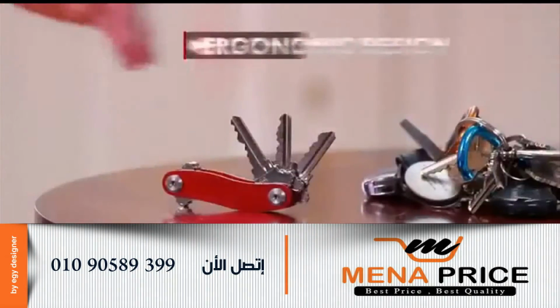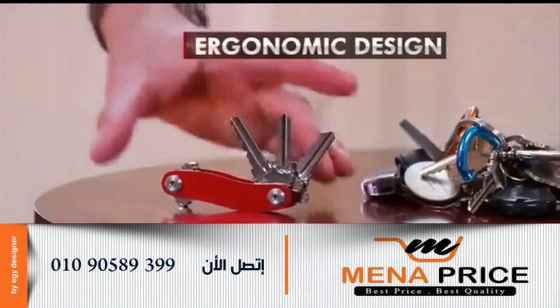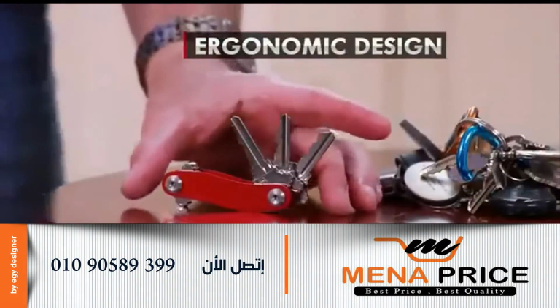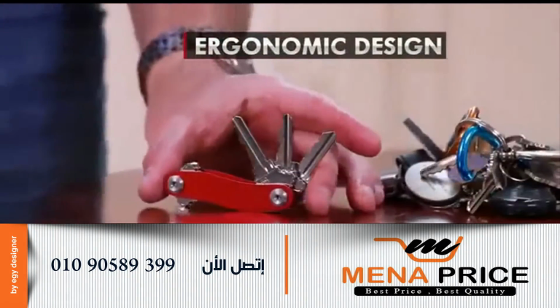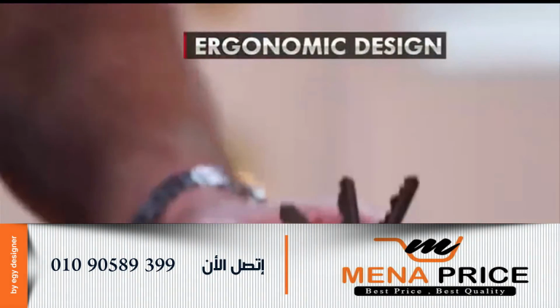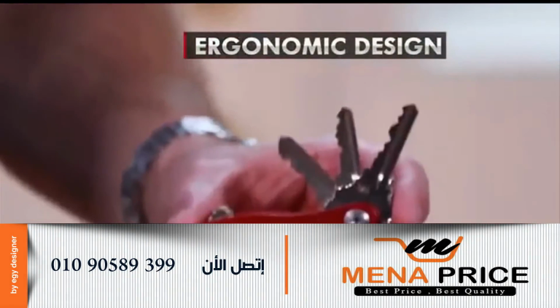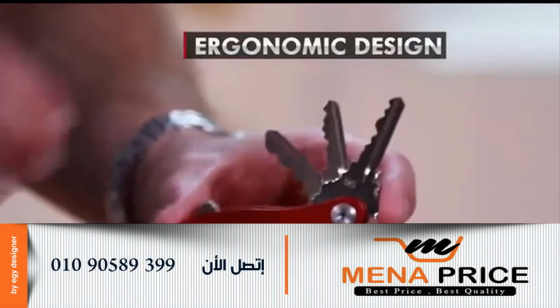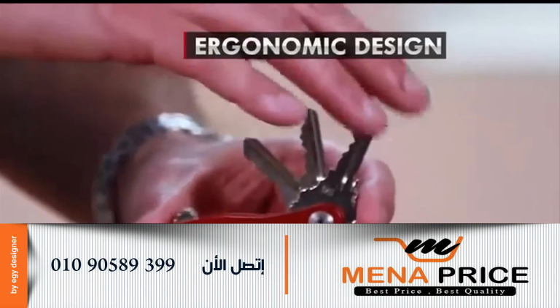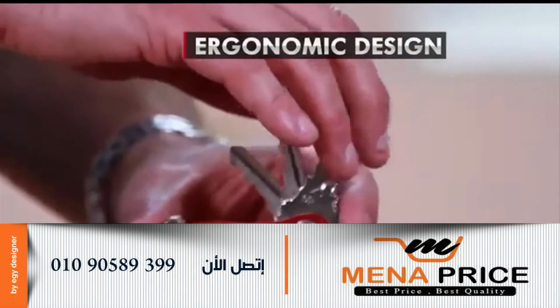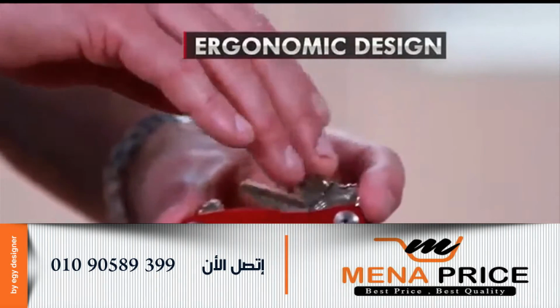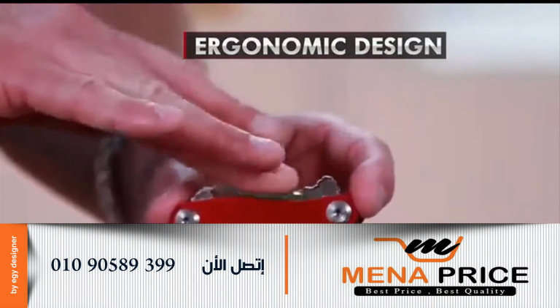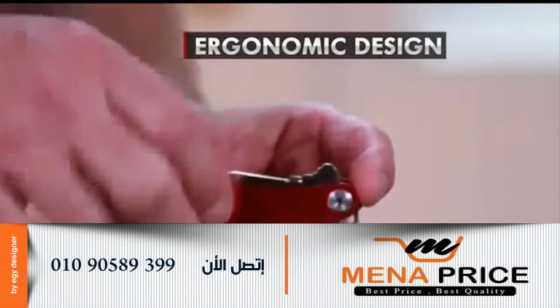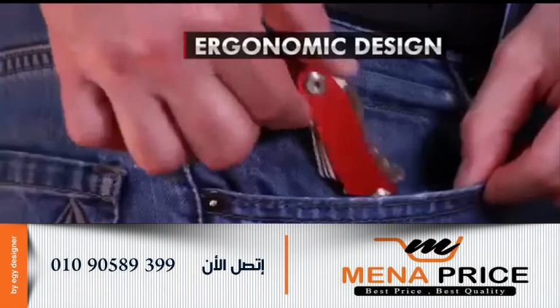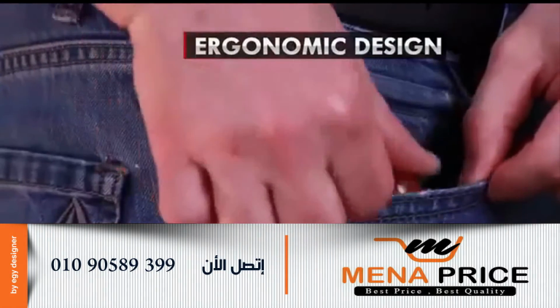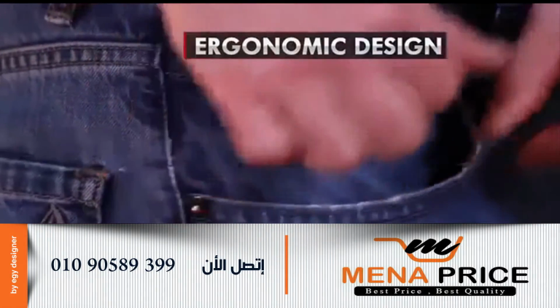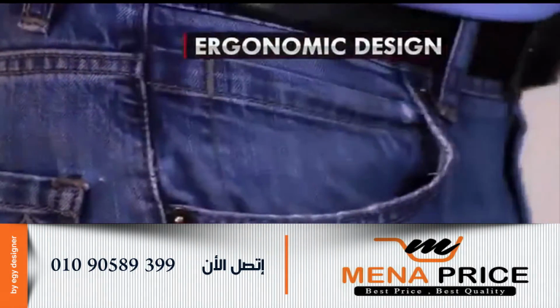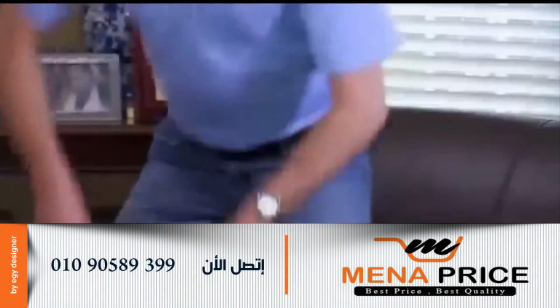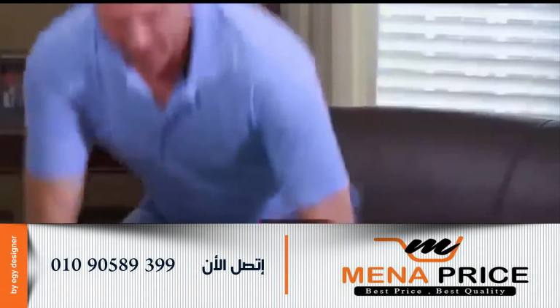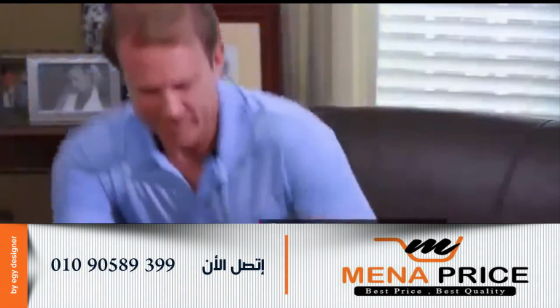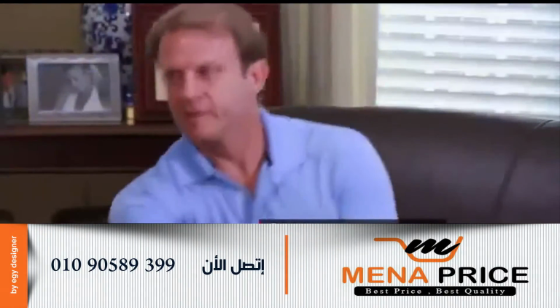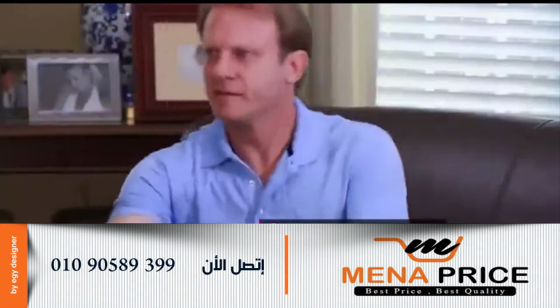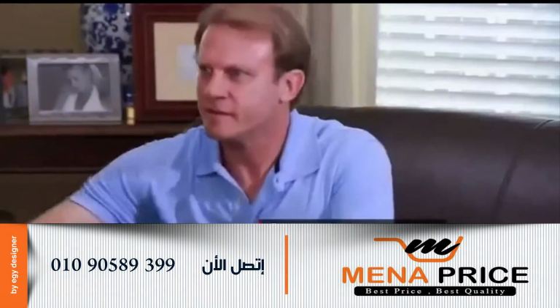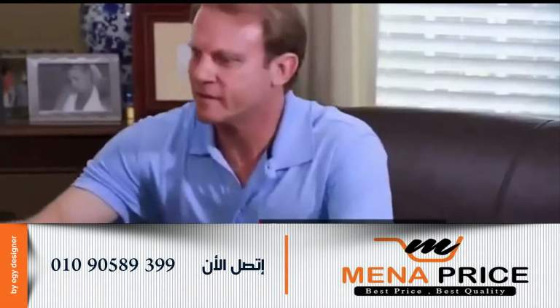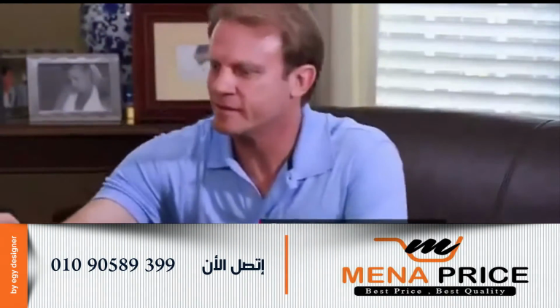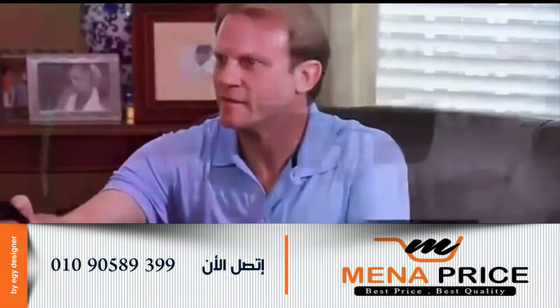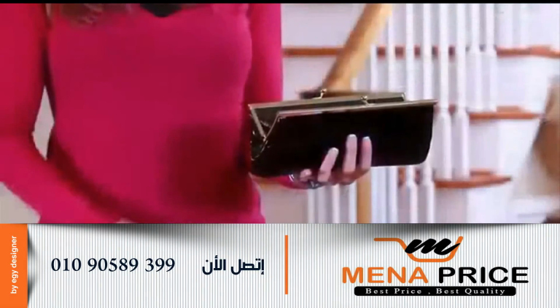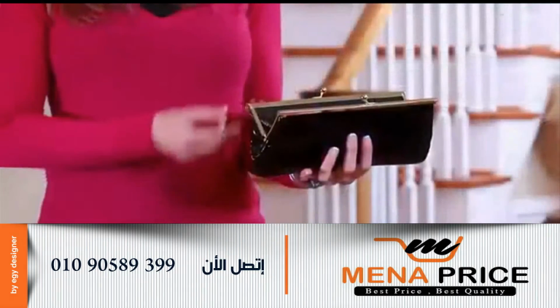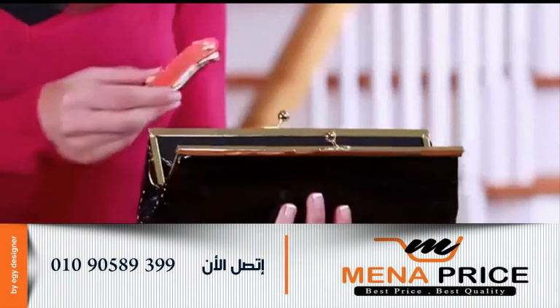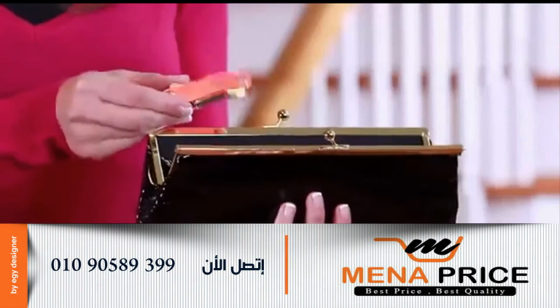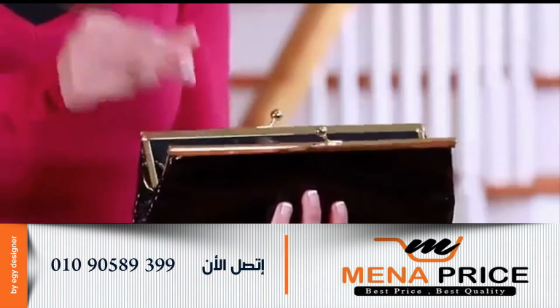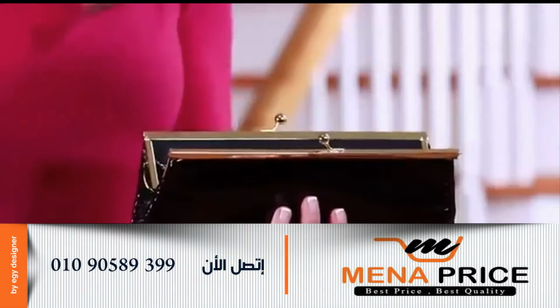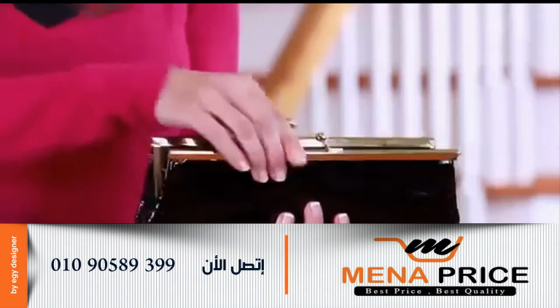It has a compact ergonomic design — no poking or jabbing while in your pocket. So small and compact you'll forget it's there. Now carry your keys in your wallet or clutch.